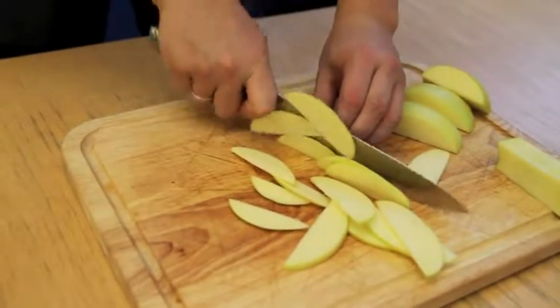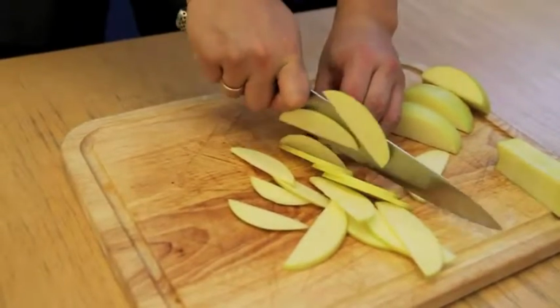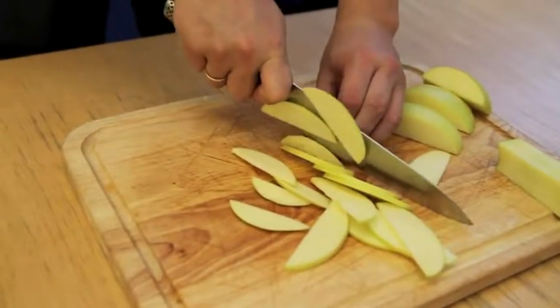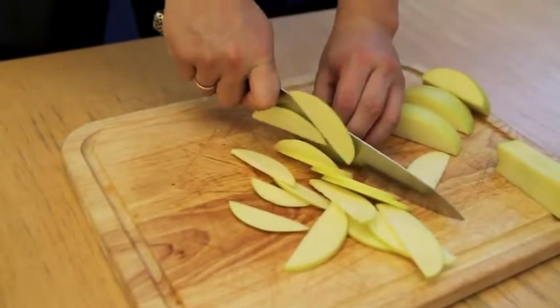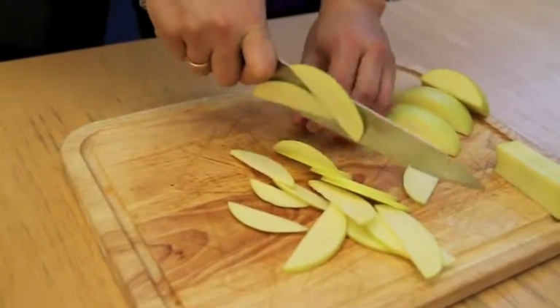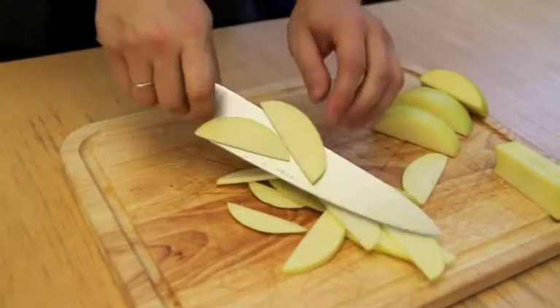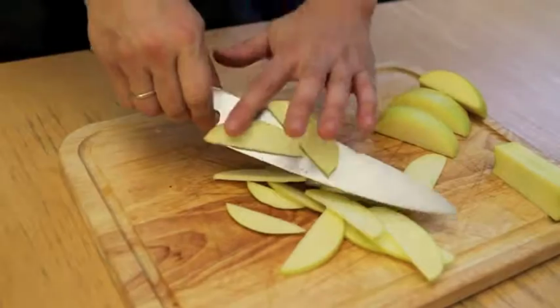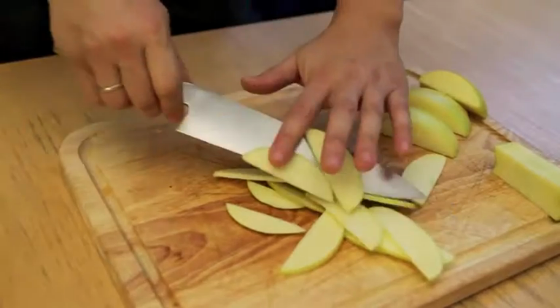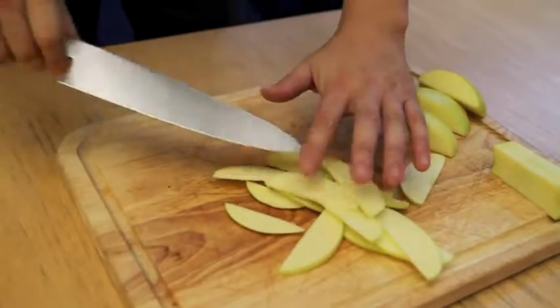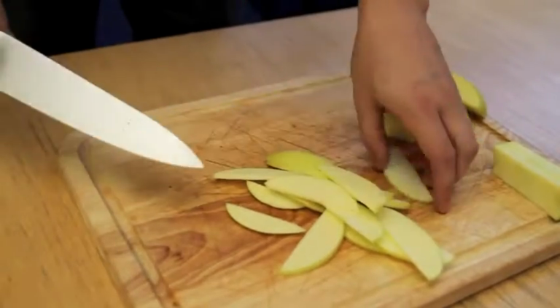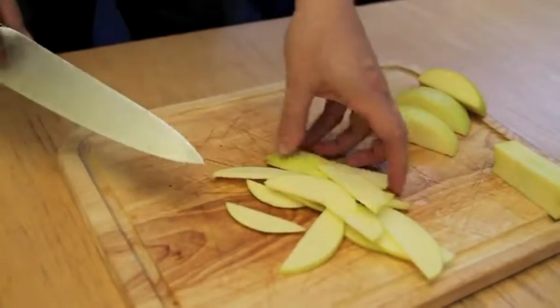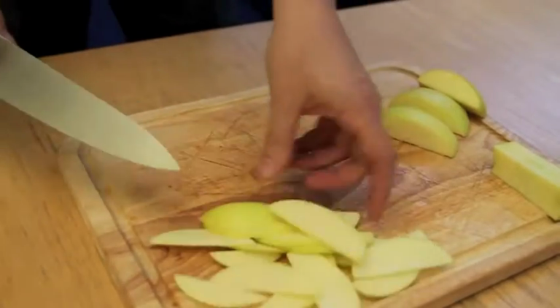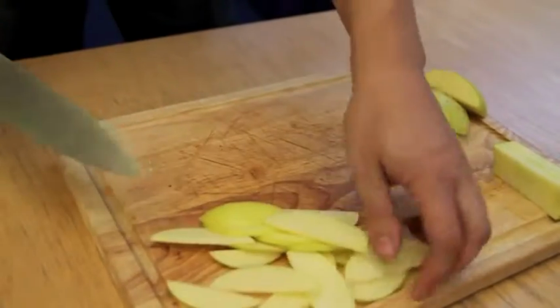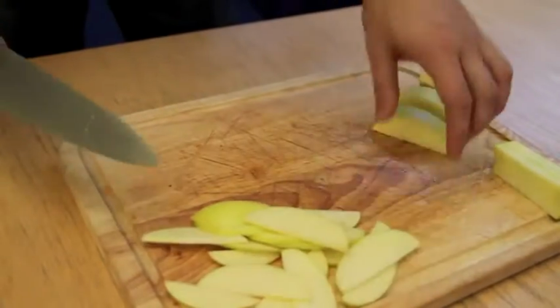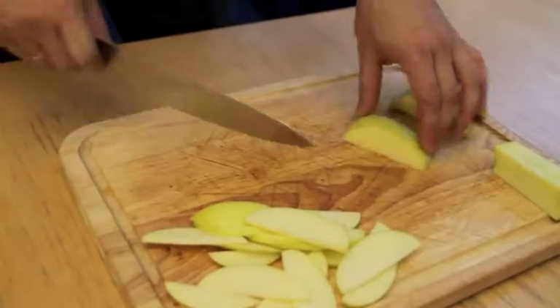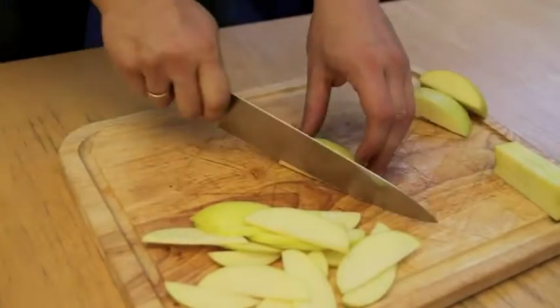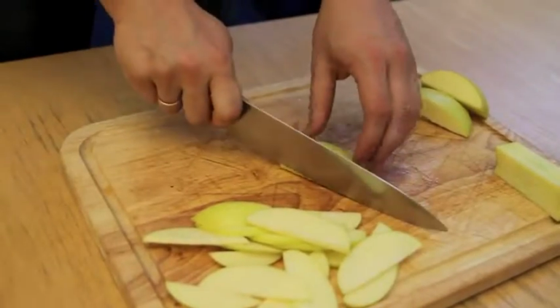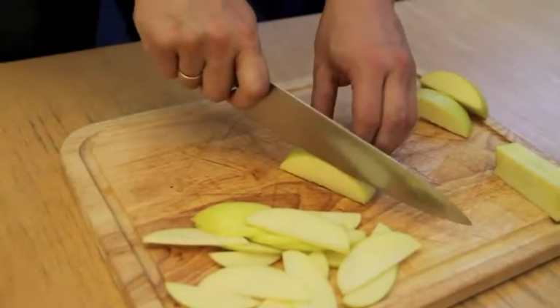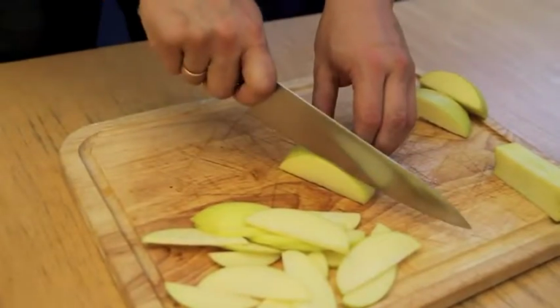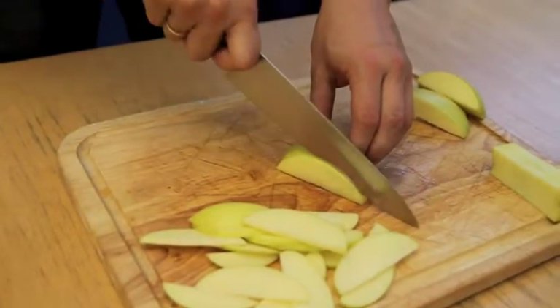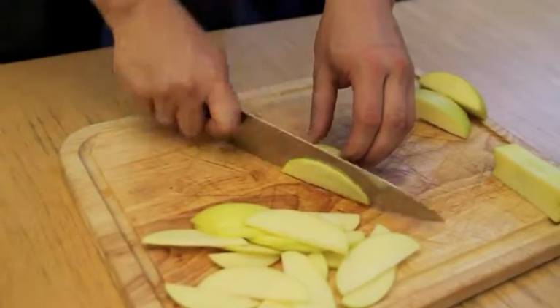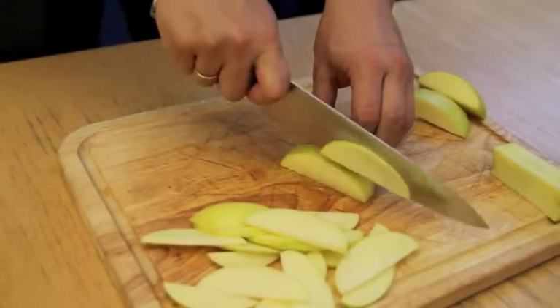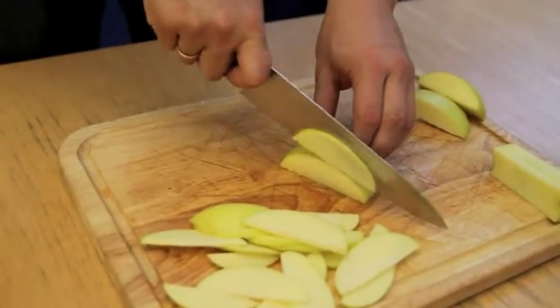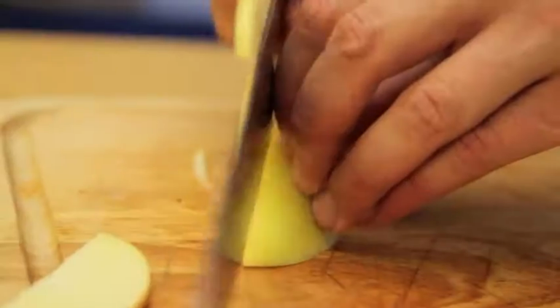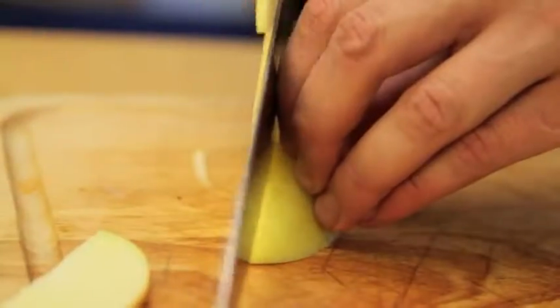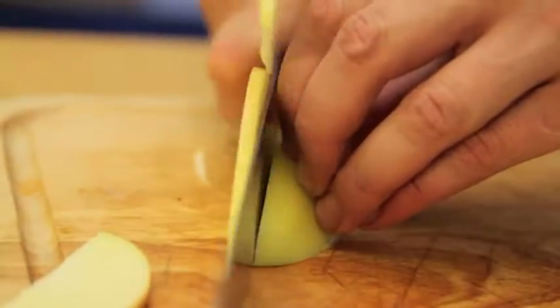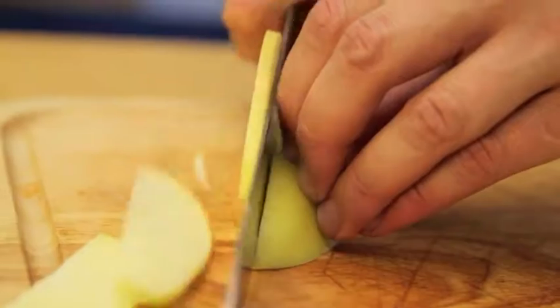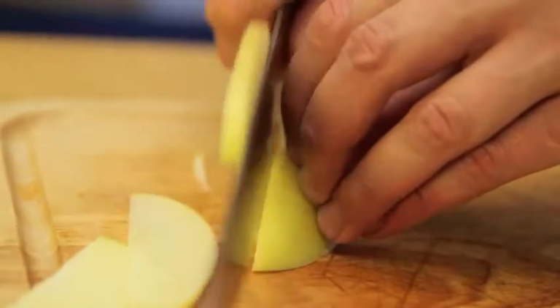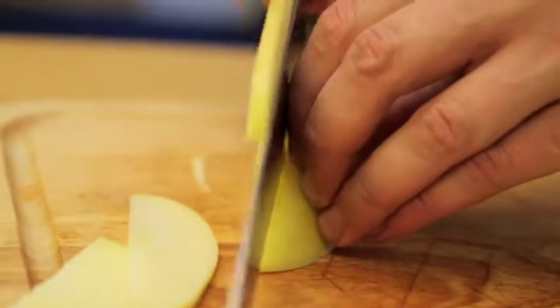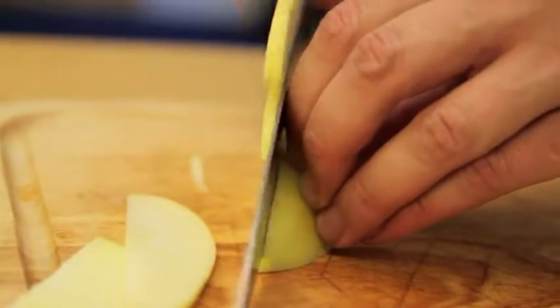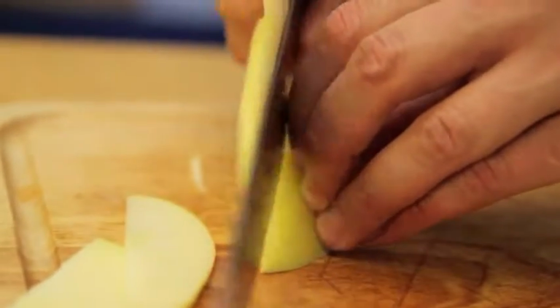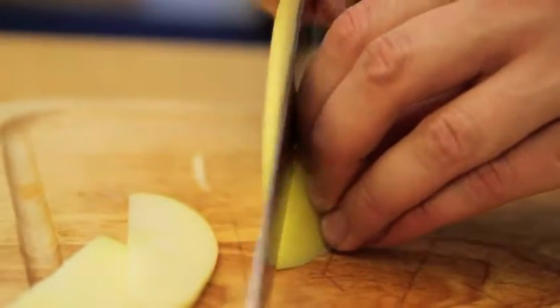Holding one piece cut side down with your free hand, carefully cut it into slices using the knuckles of your free hand as a guide. Repeat this with all the apple pieces and cook immediately to avoid discoloration.